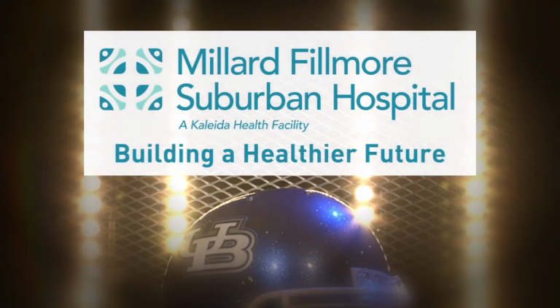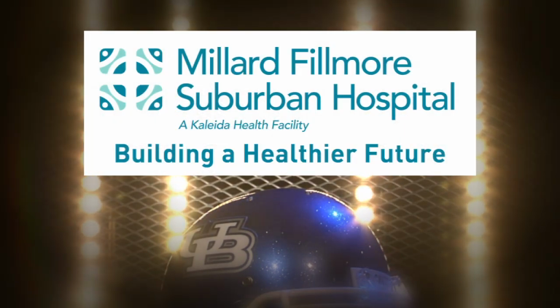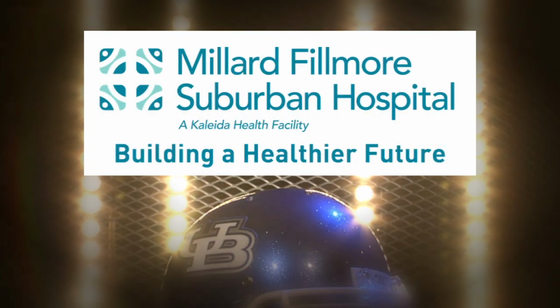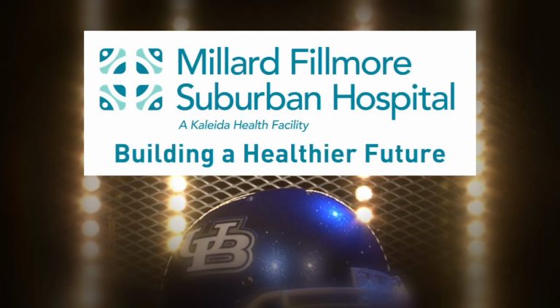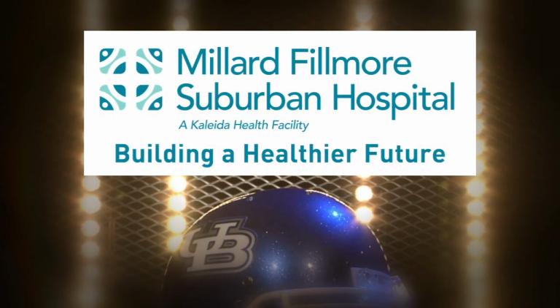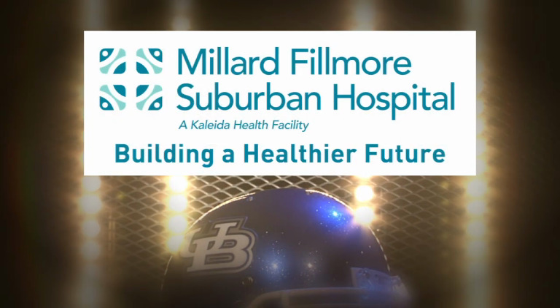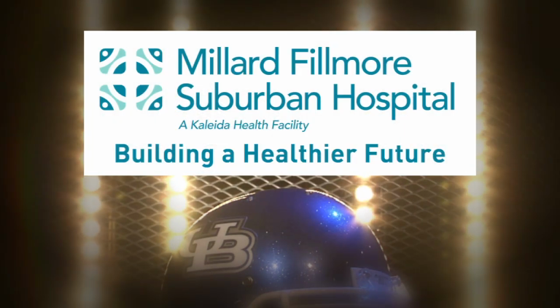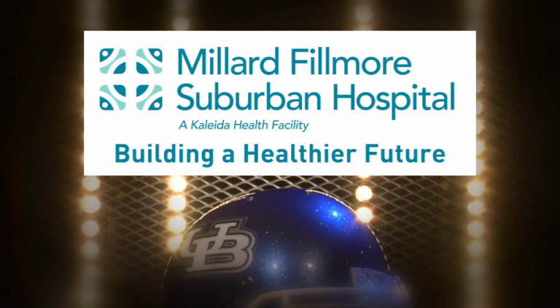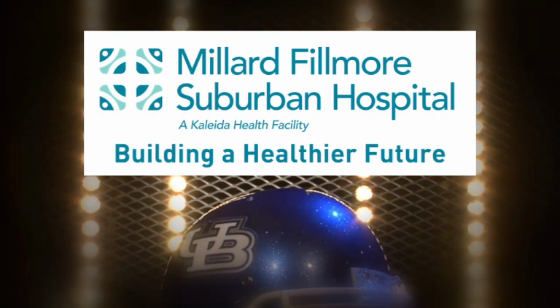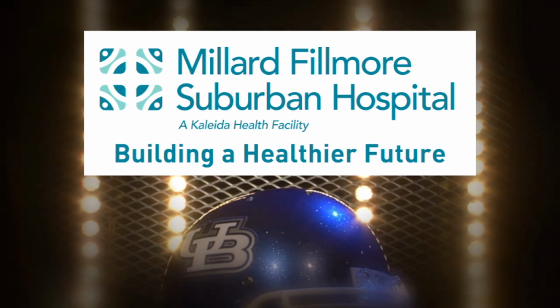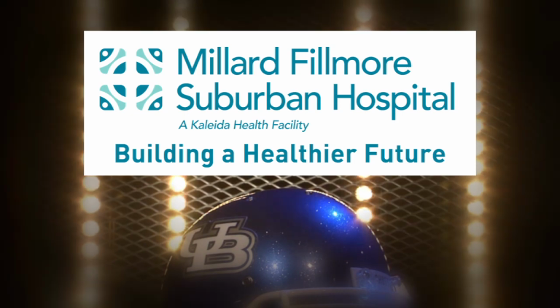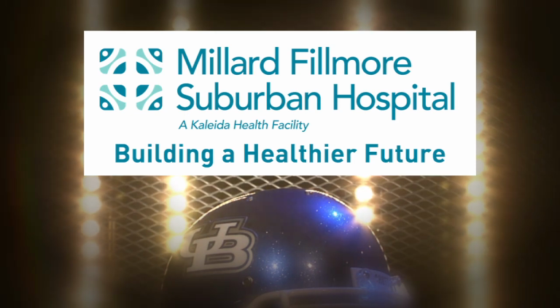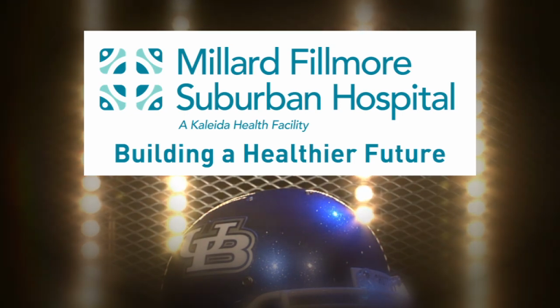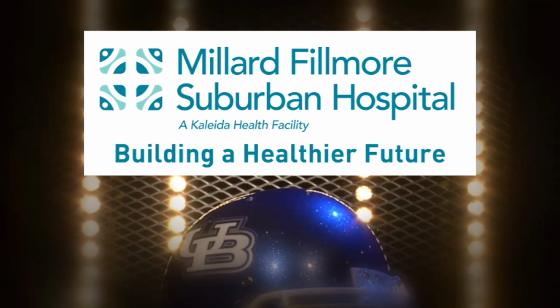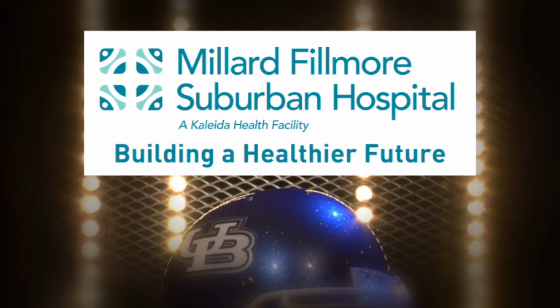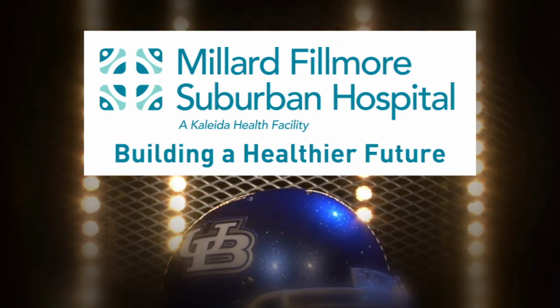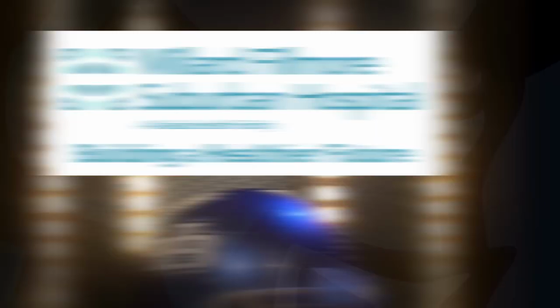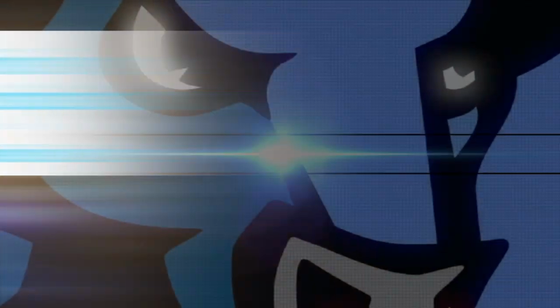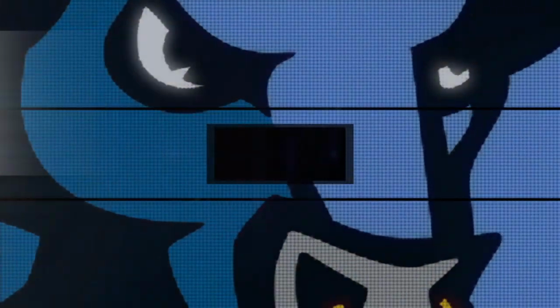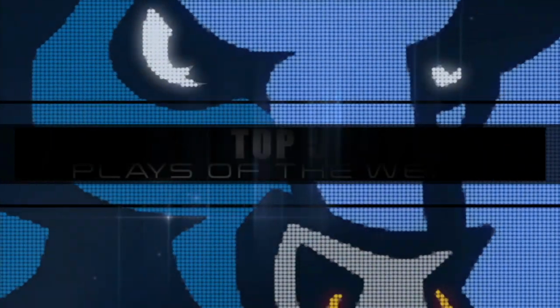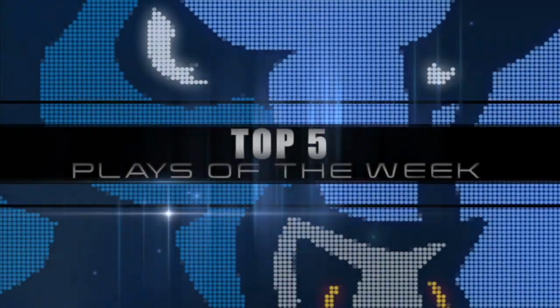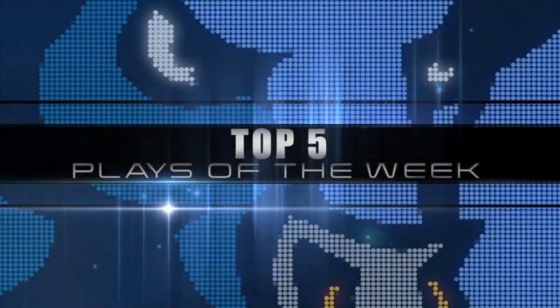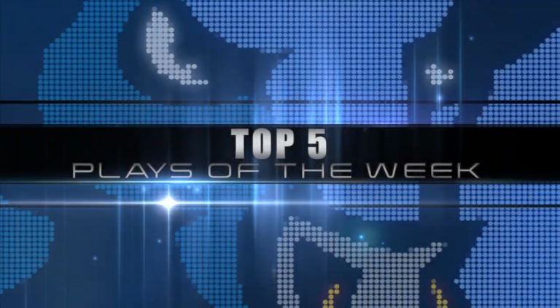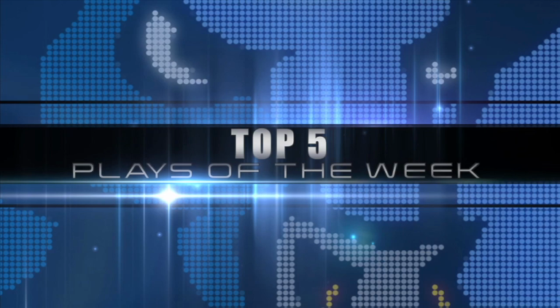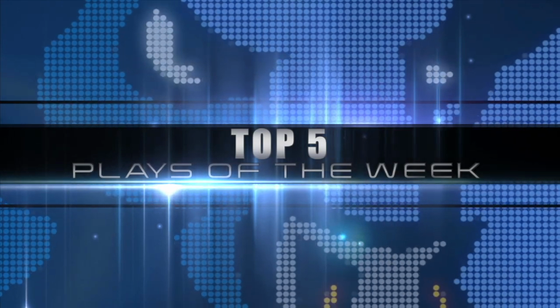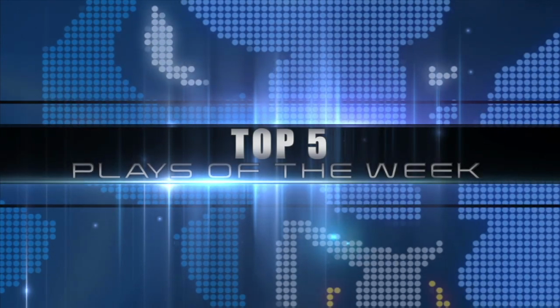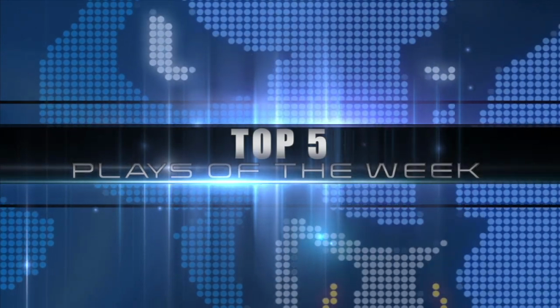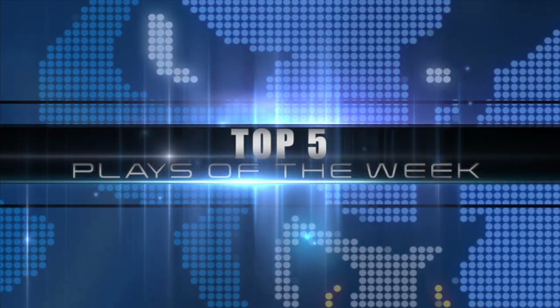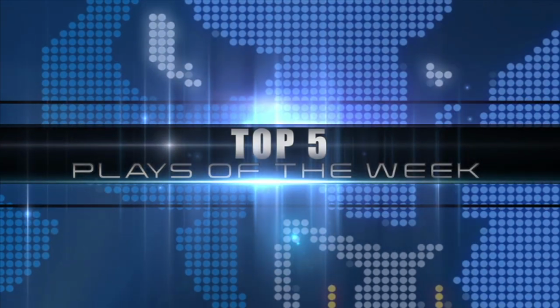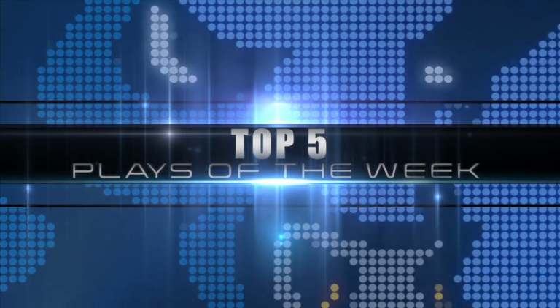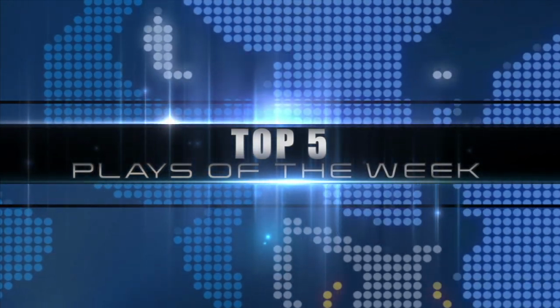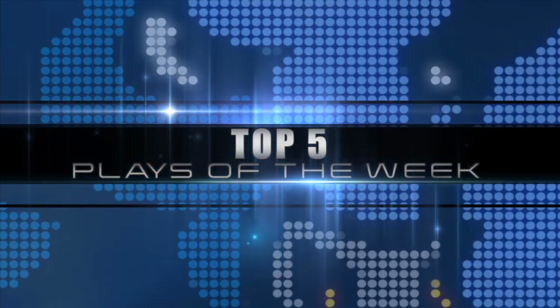Top five plays are brought to you by Millard Fillmore Suburban Hospital, building a healthier future. Time for the top five plays of the week.